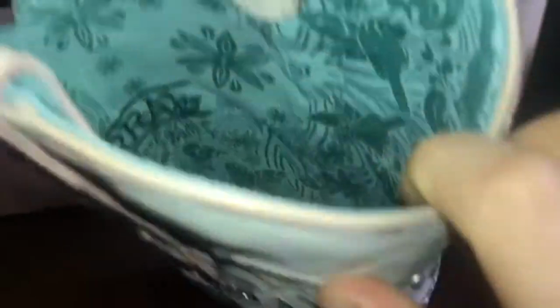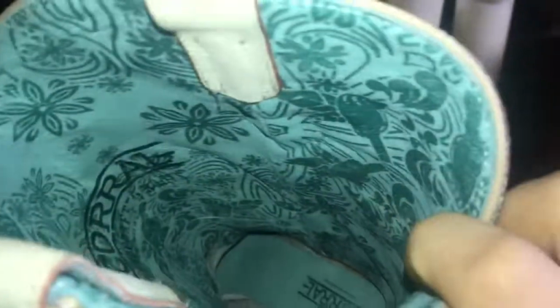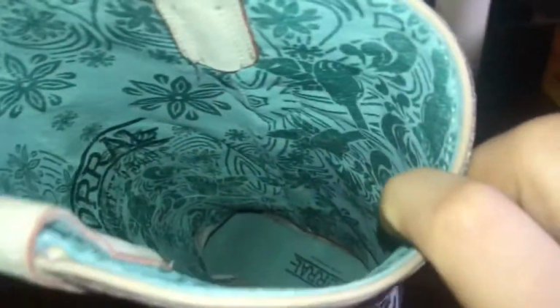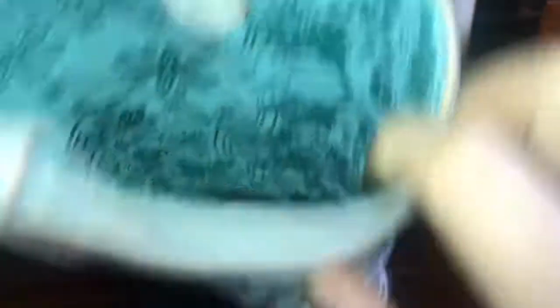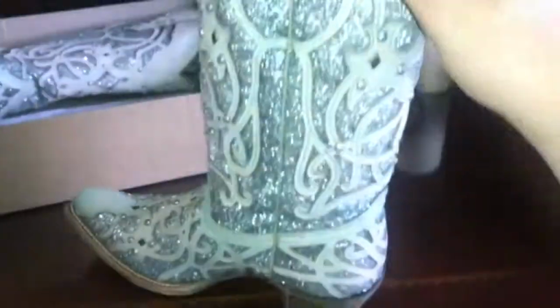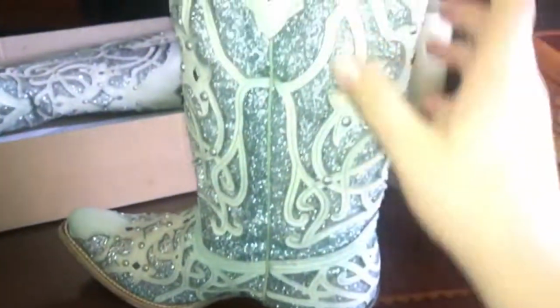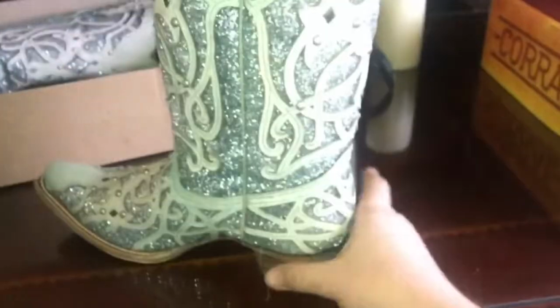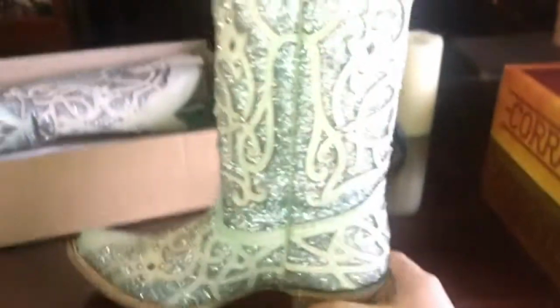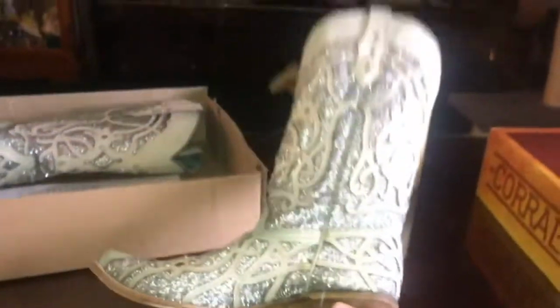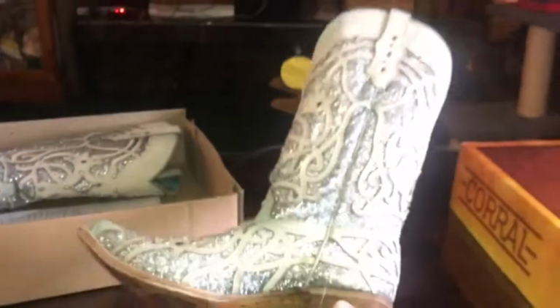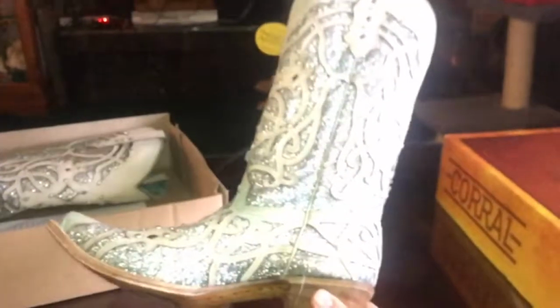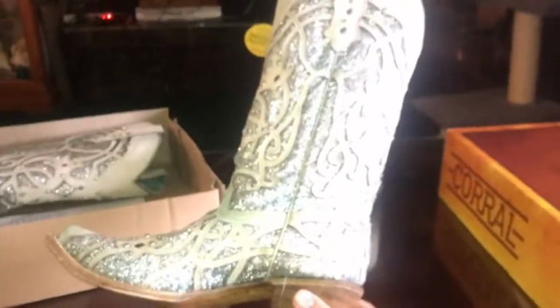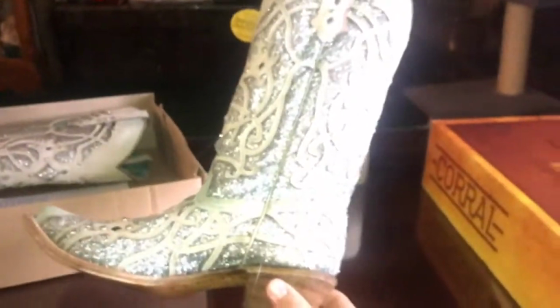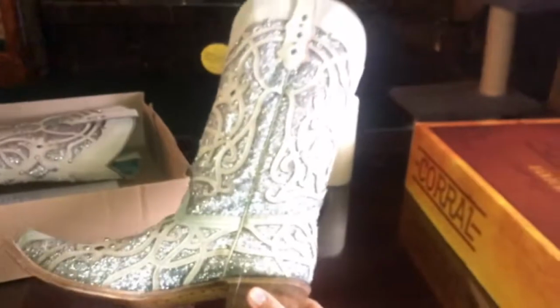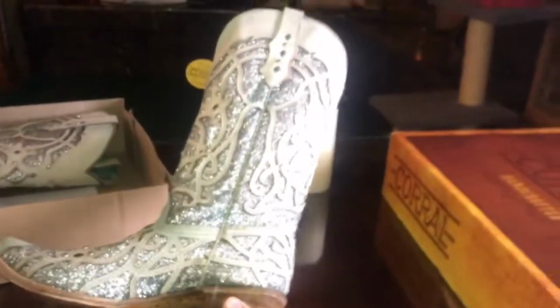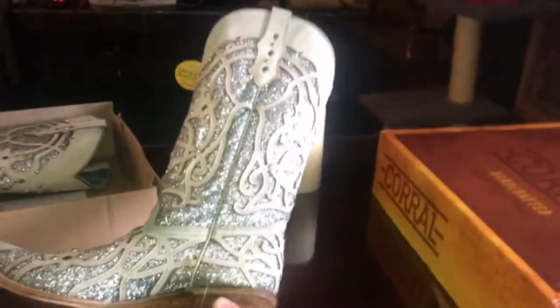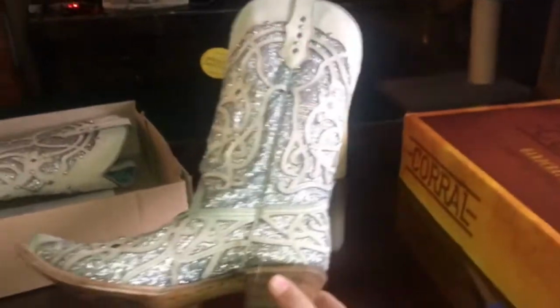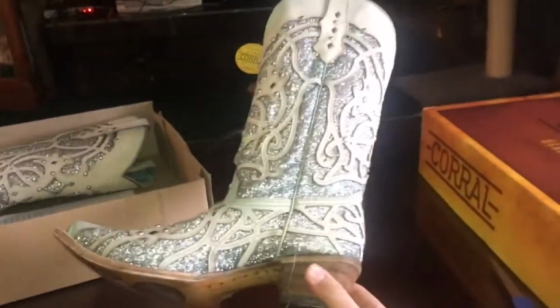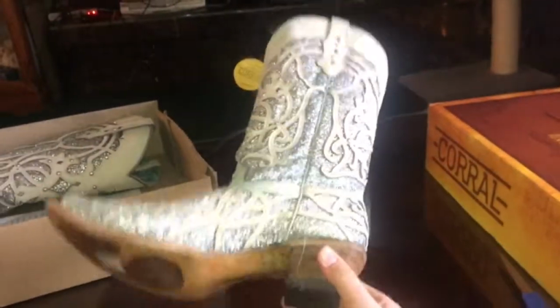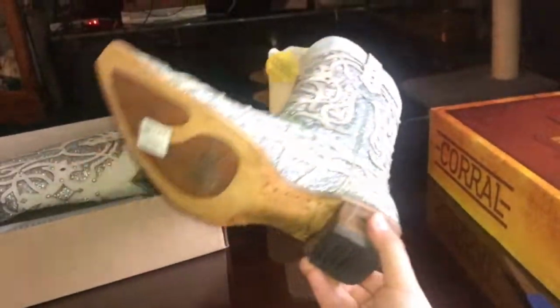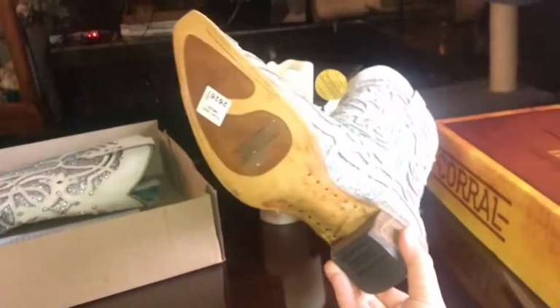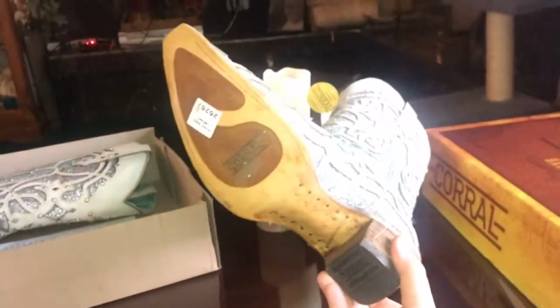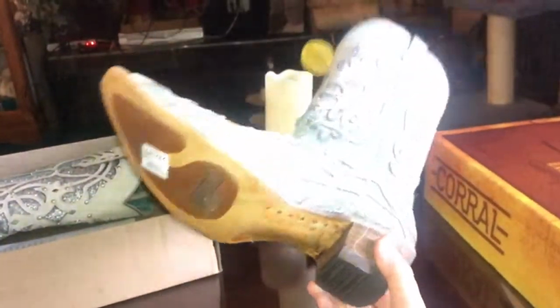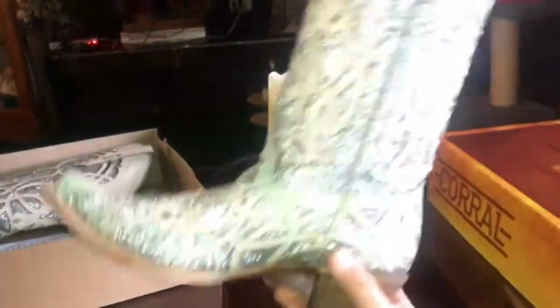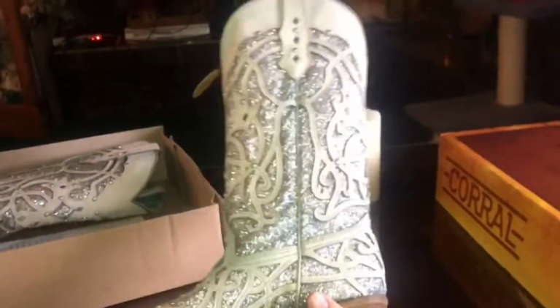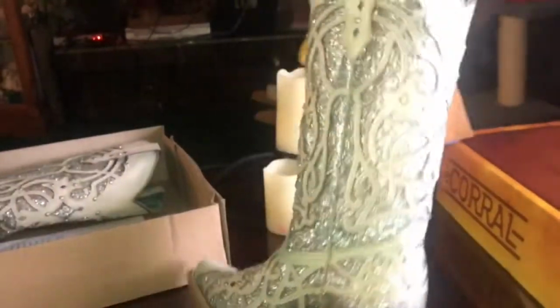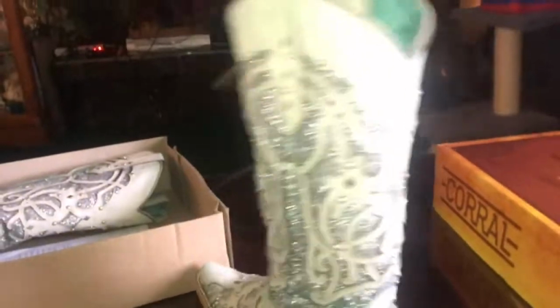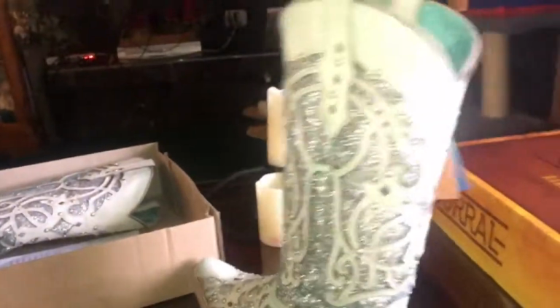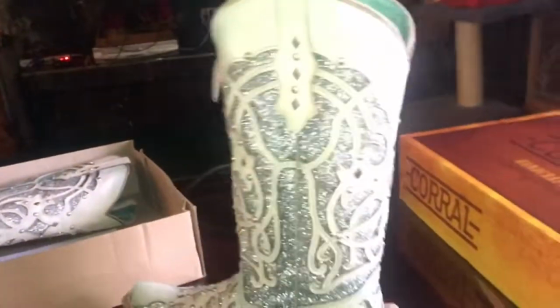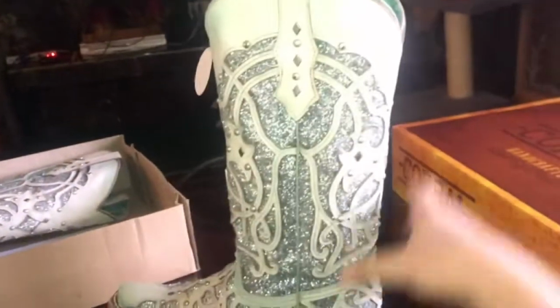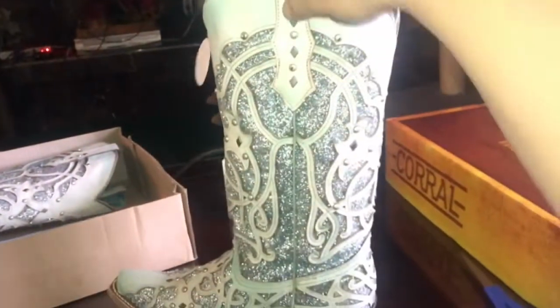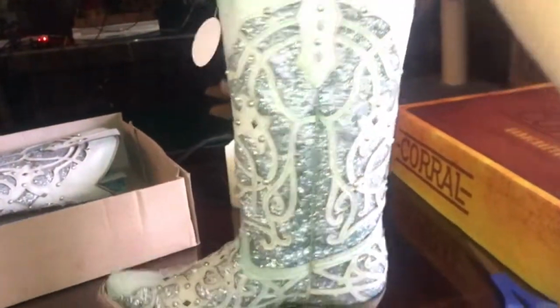Blue on the inside. These are size 11 for her, and she's going to like them. They're really nice looking, and just wanted to show you the boot.